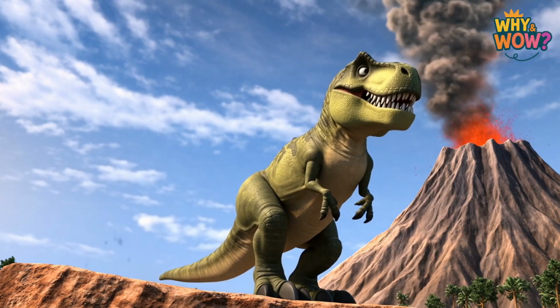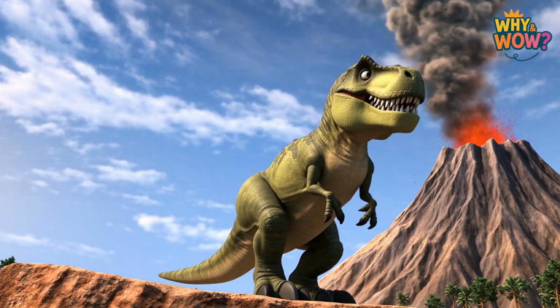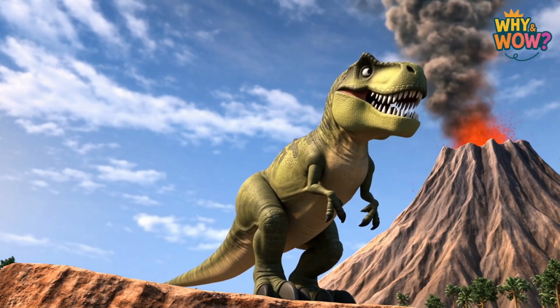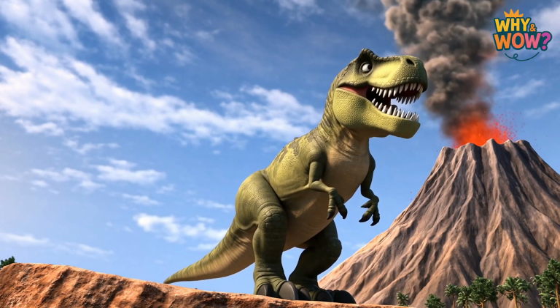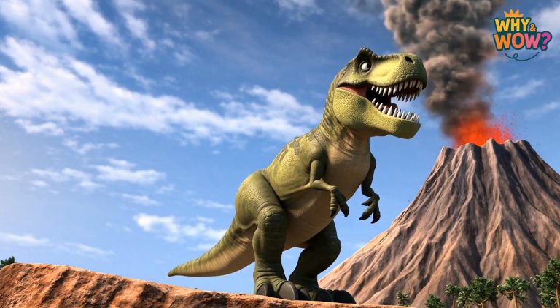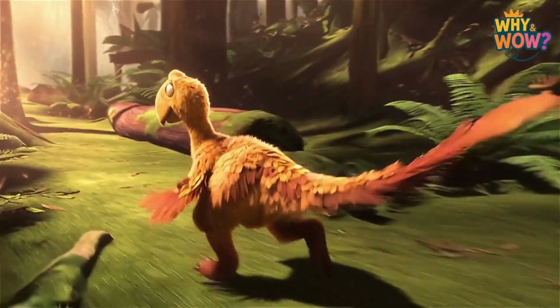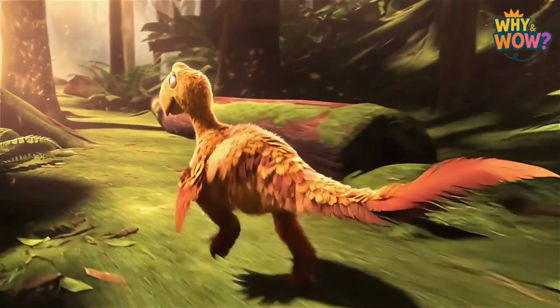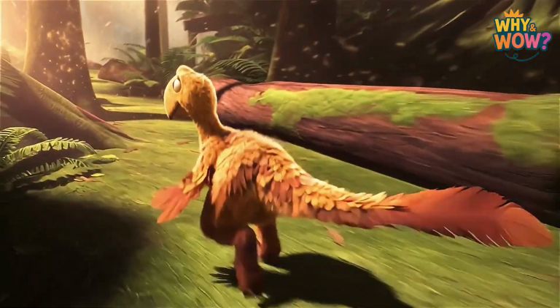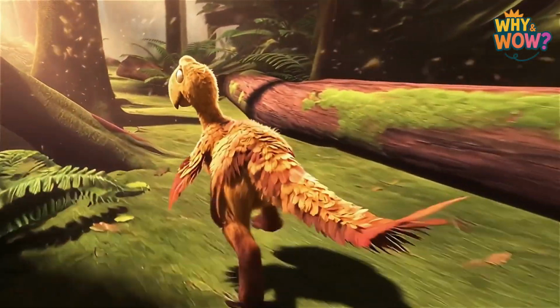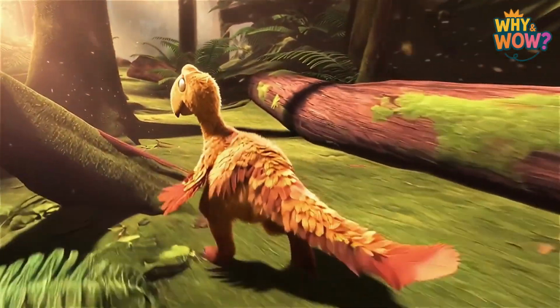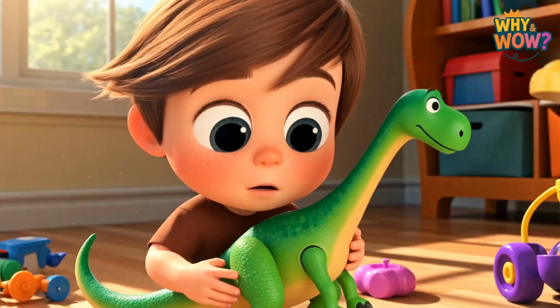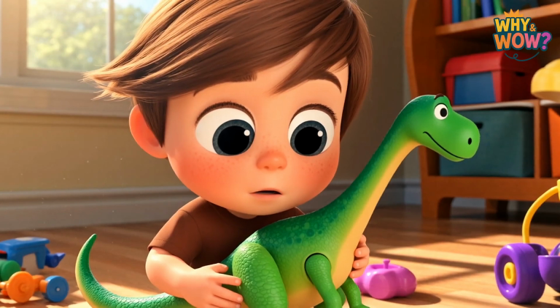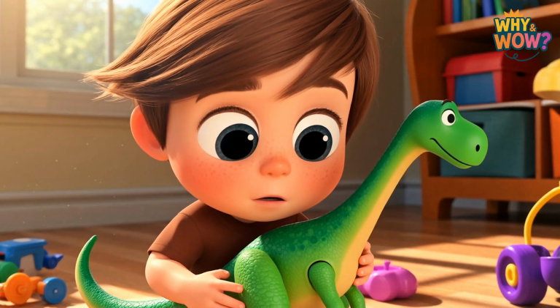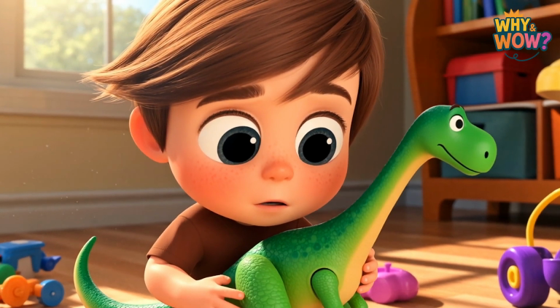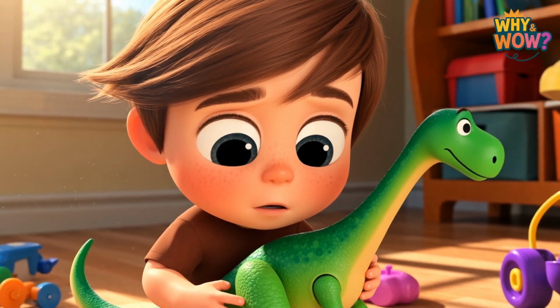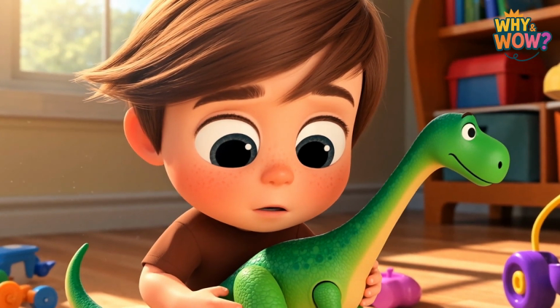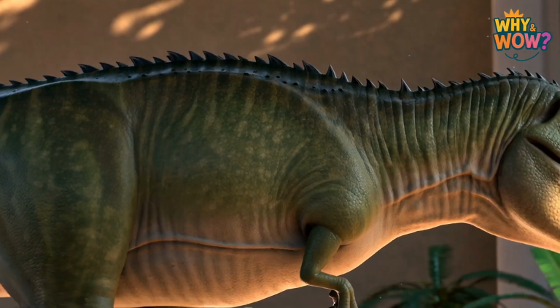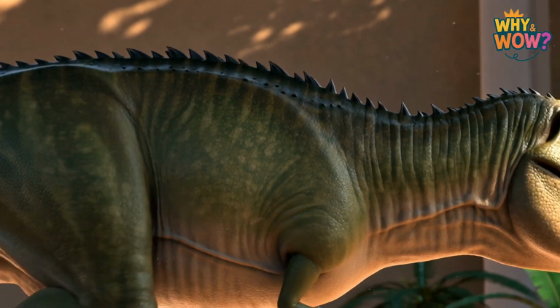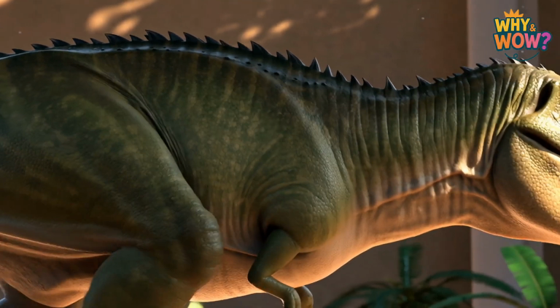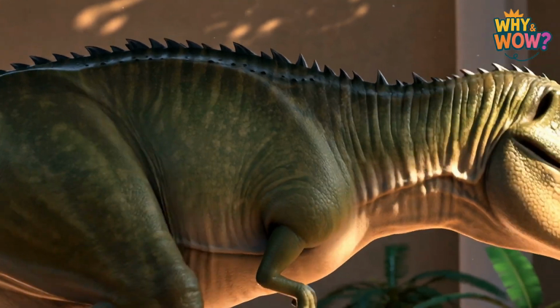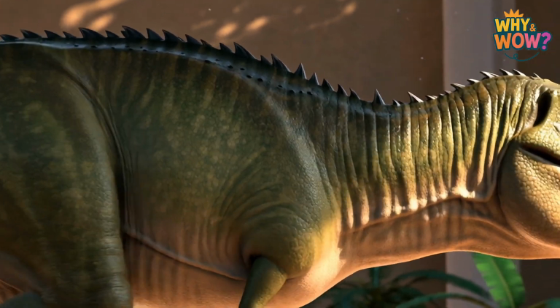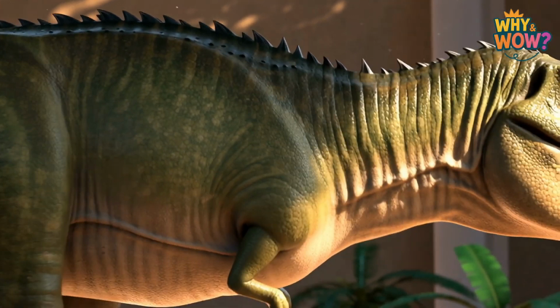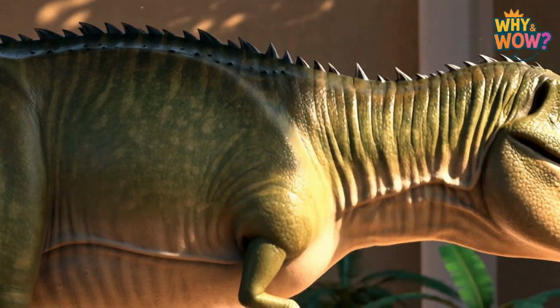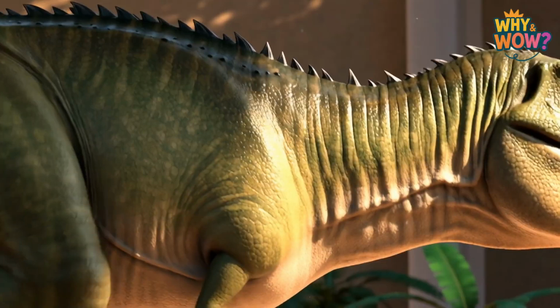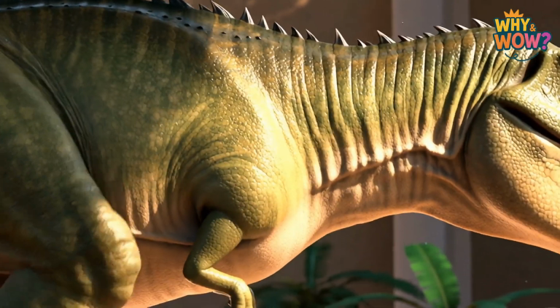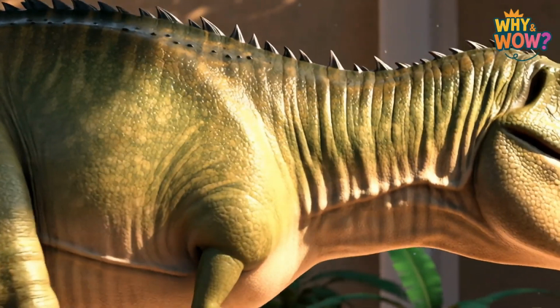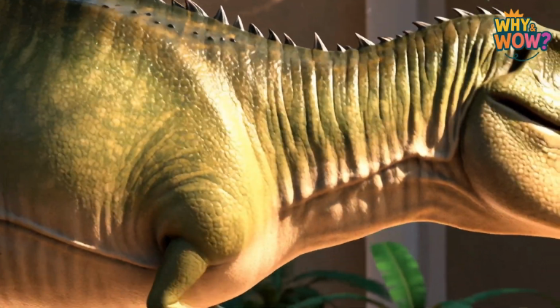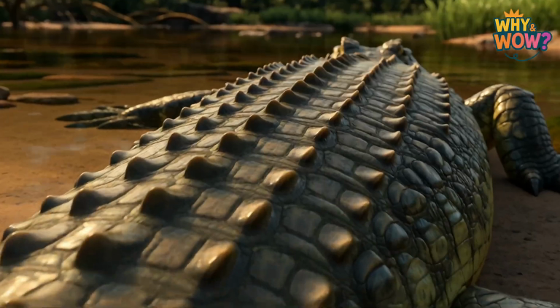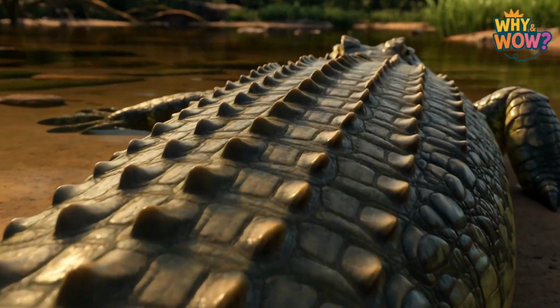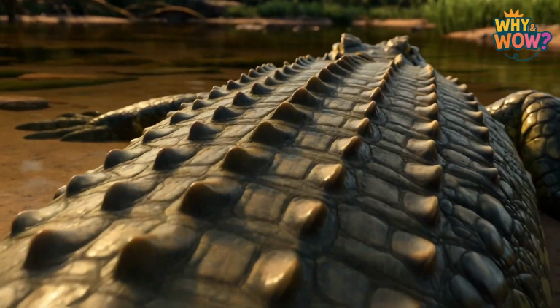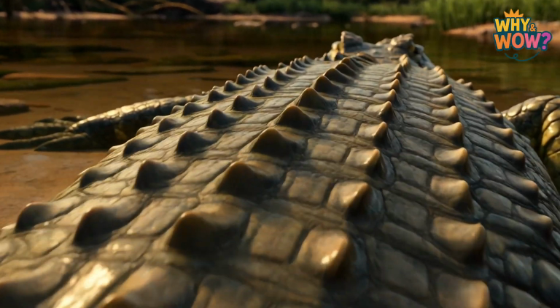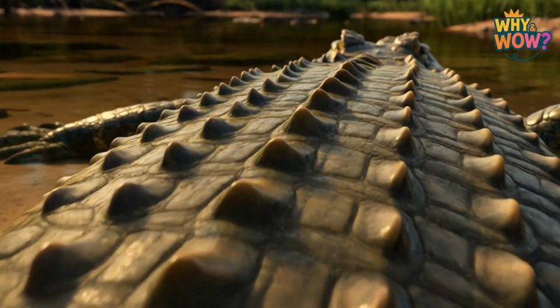But here's a surprise. Dinosaurs didn't always look the way we imagine them today. For a long, long time, scientists believed that every dinosaur had dark, lizard-like skin, rough and dry just like a crocodile's.